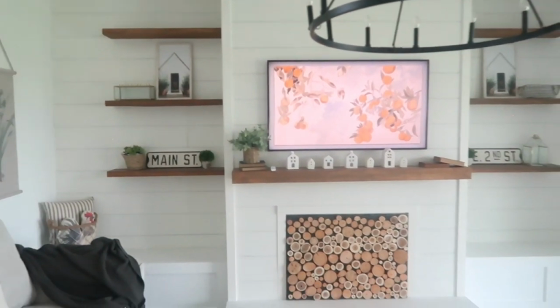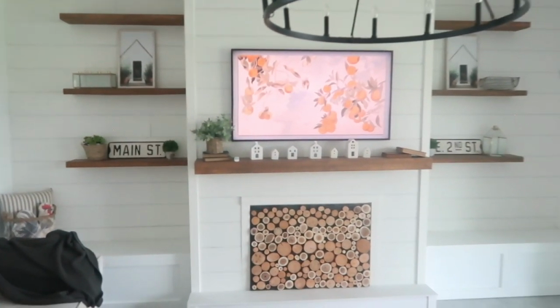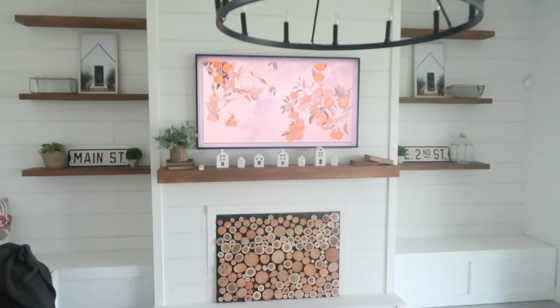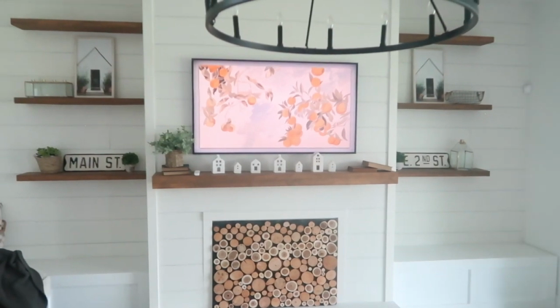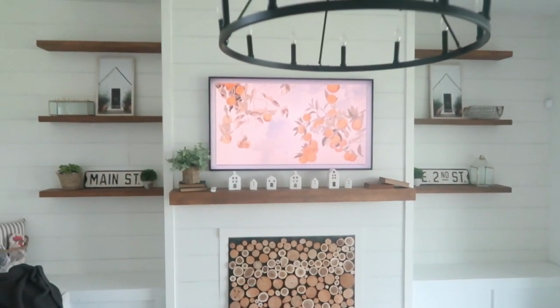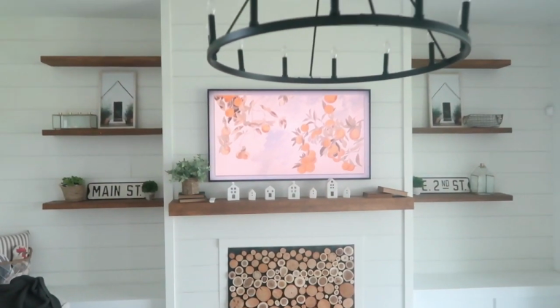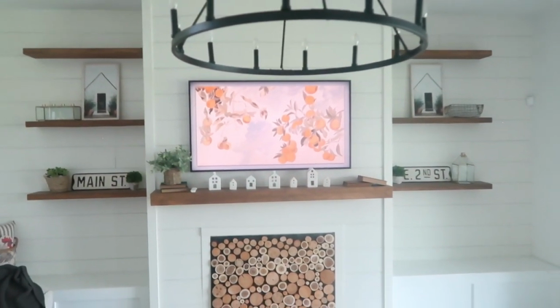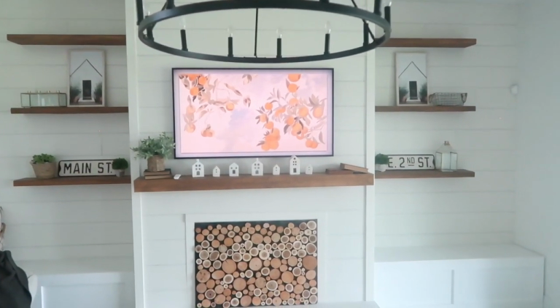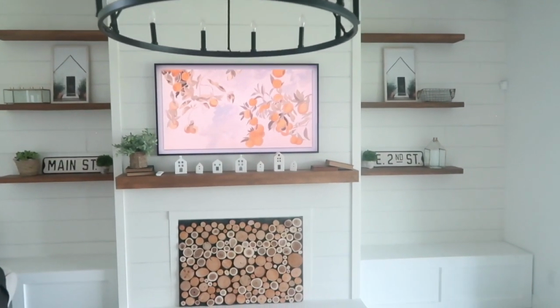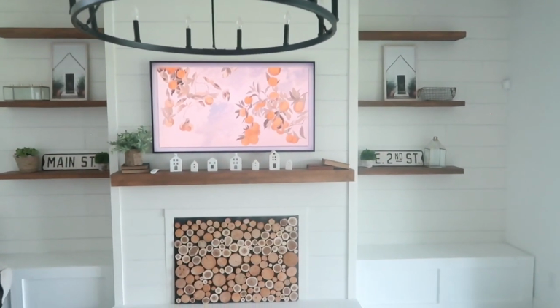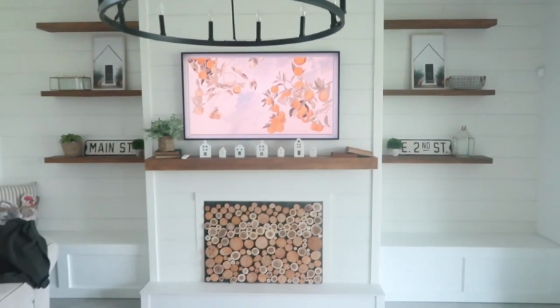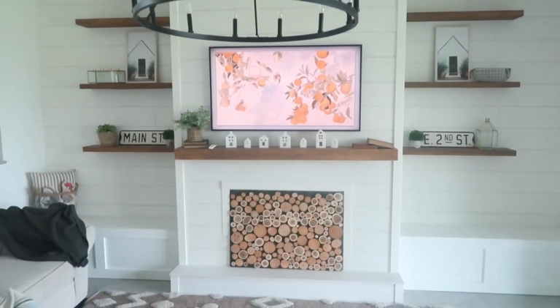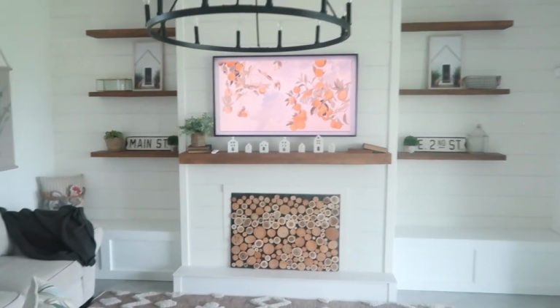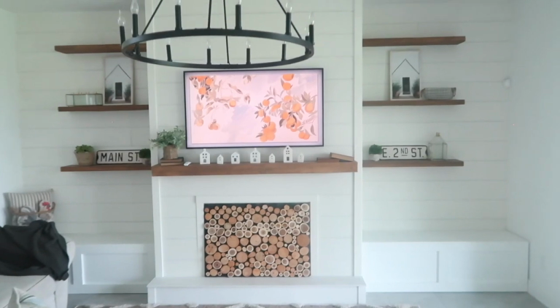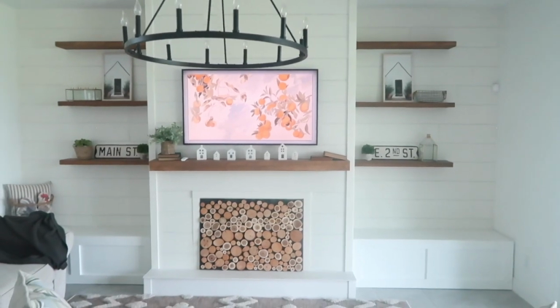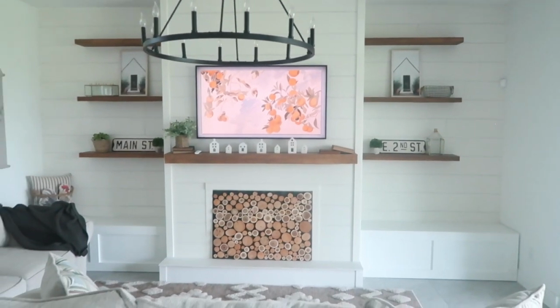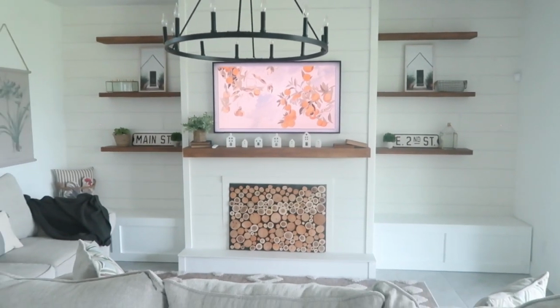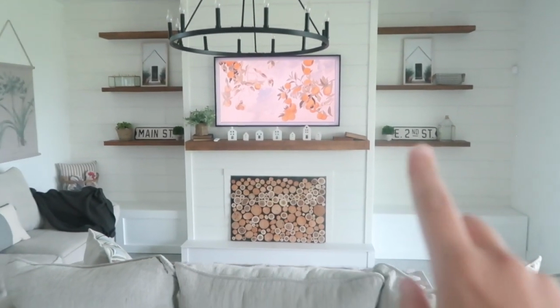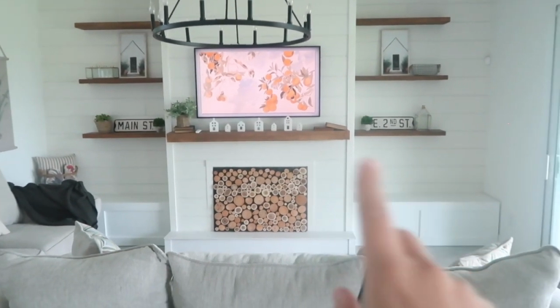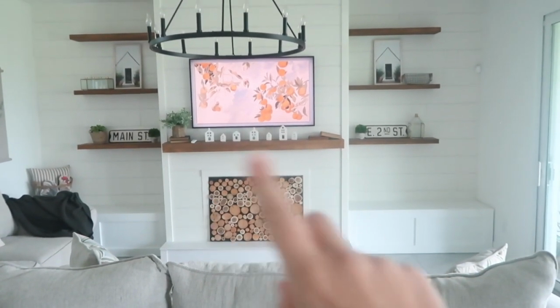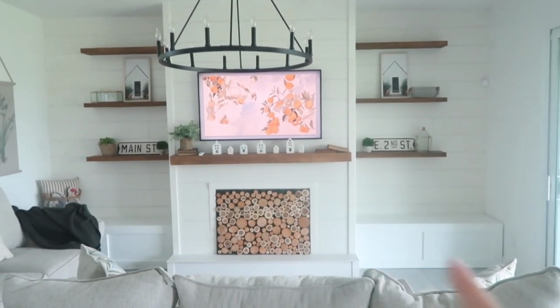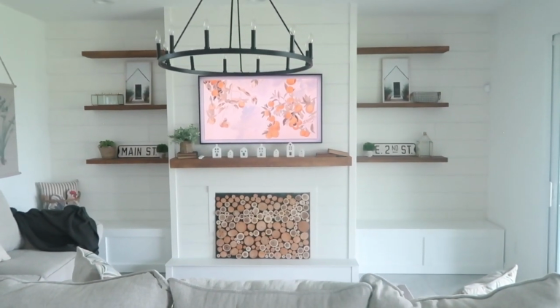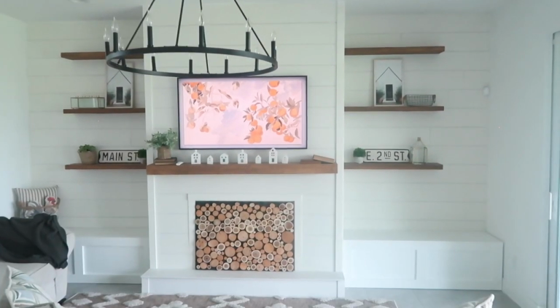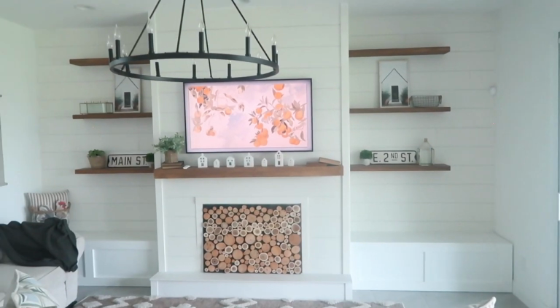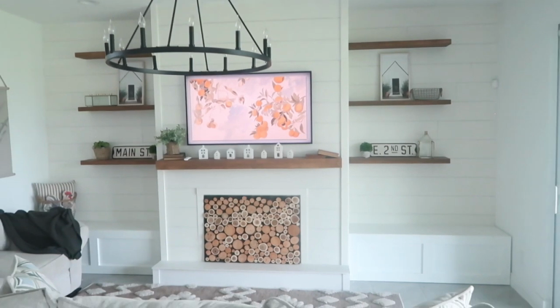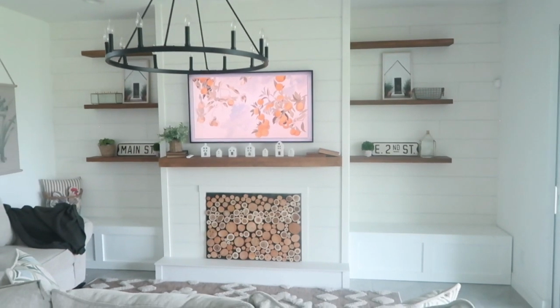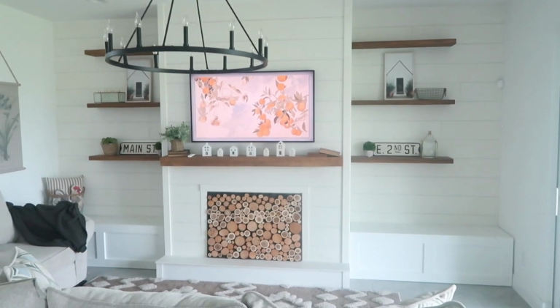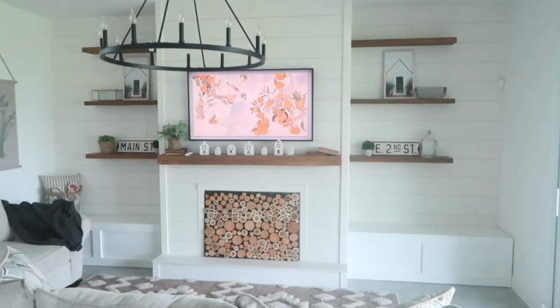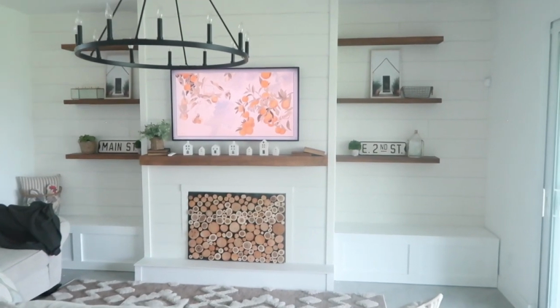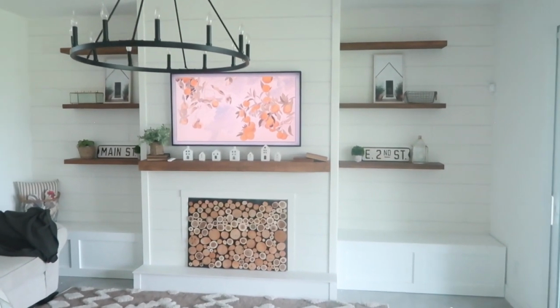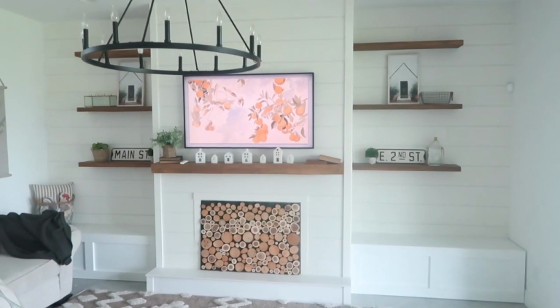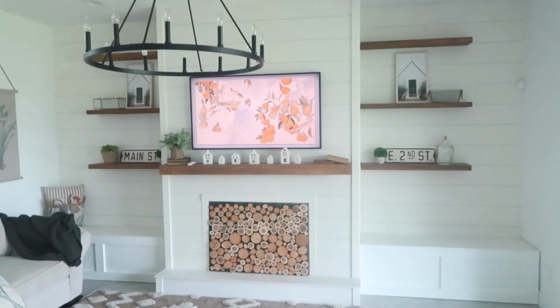I found those two street signs from Home Goods — I don't know if they look good here on the shelves, I can't decide. I think I have too much of the same going on, but I'm in the process of totally redoing those floating shelves and just redecorating it.